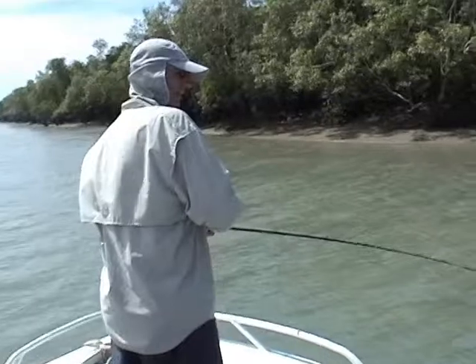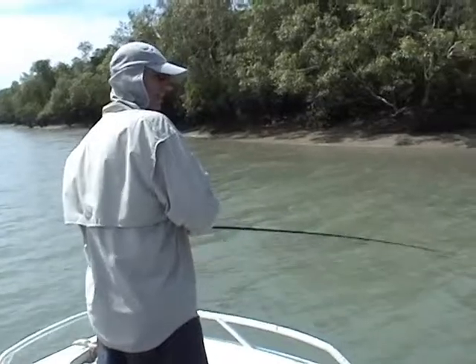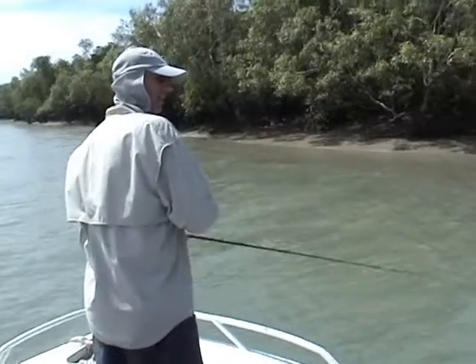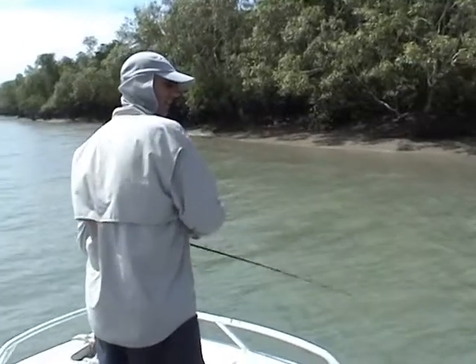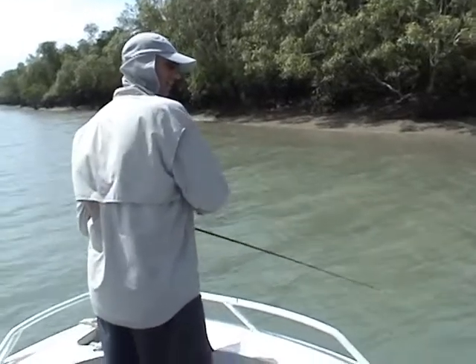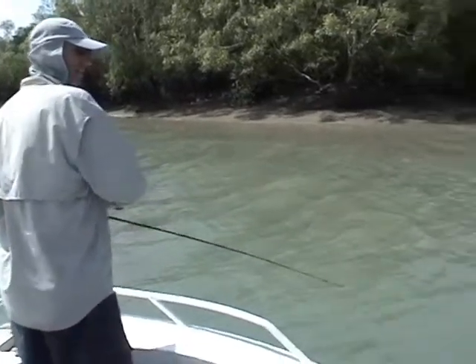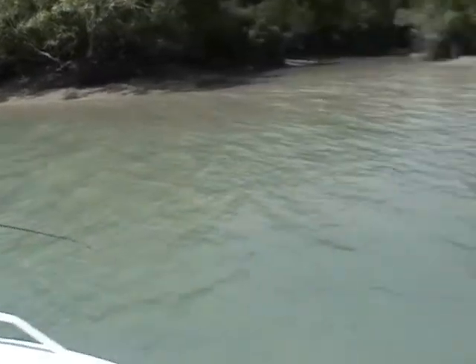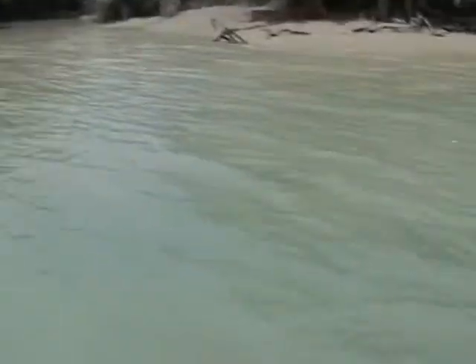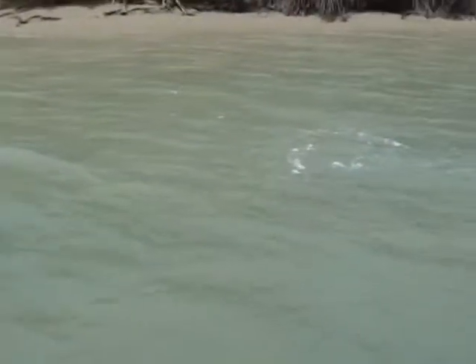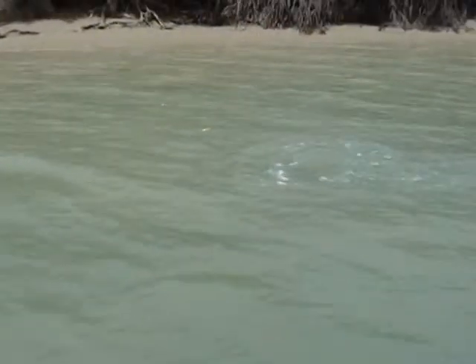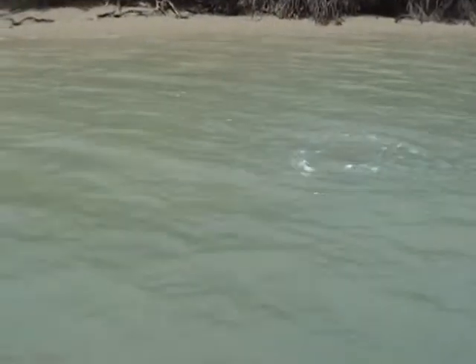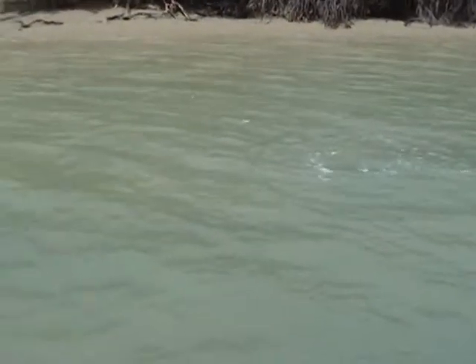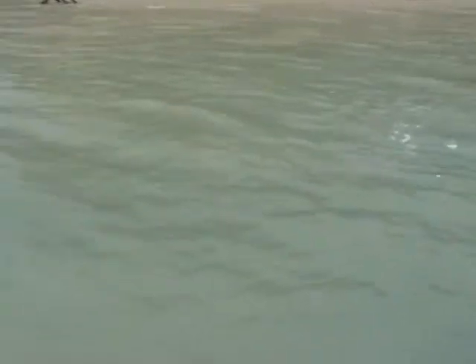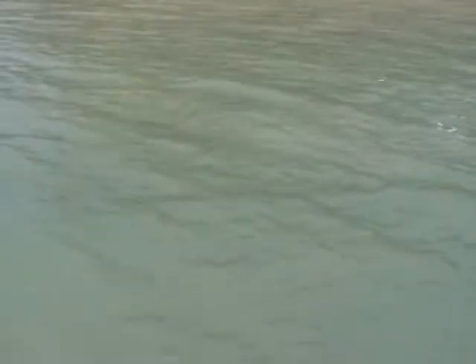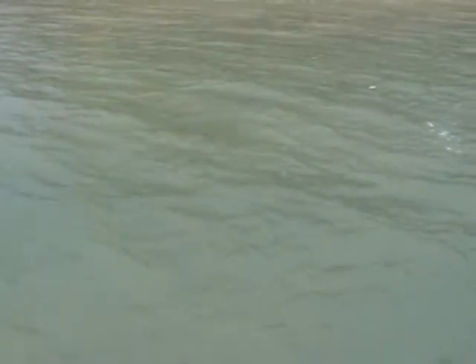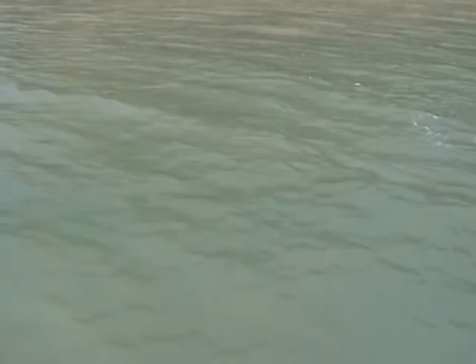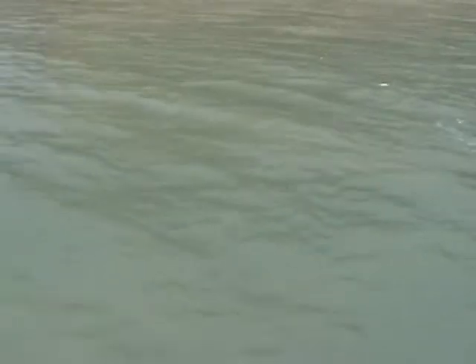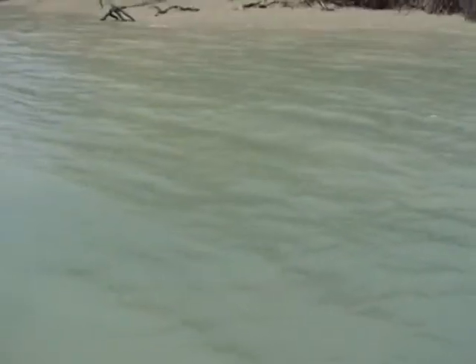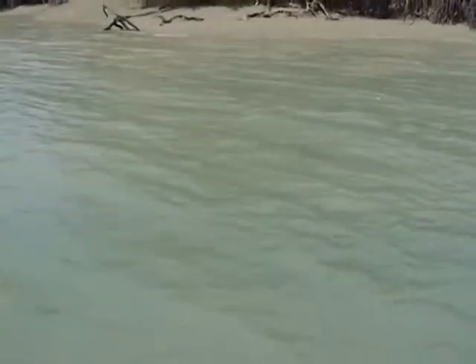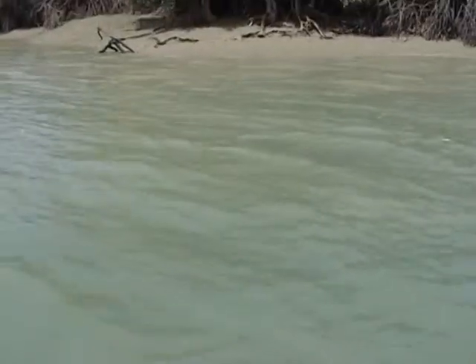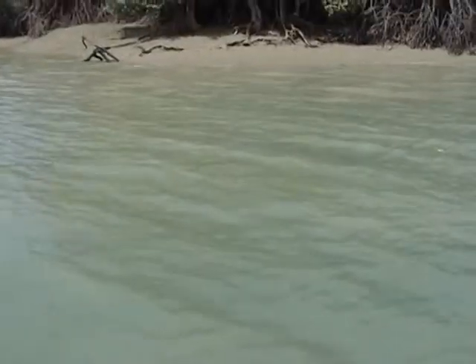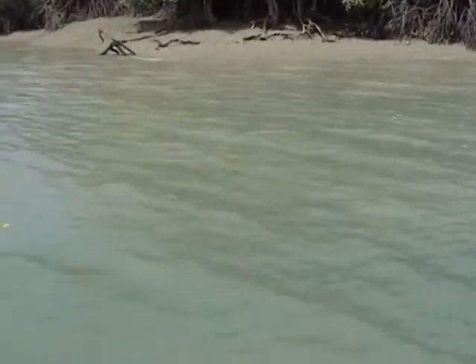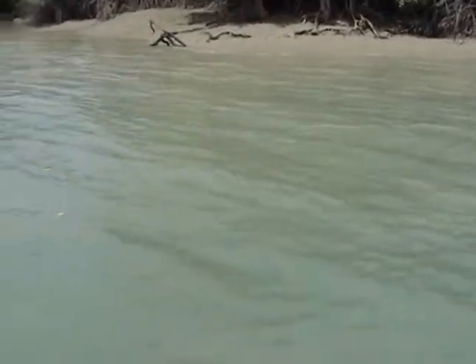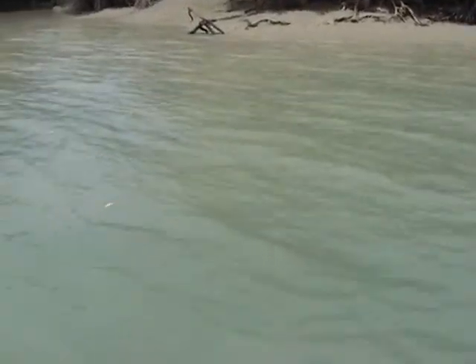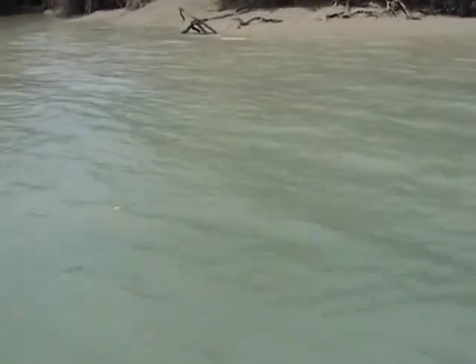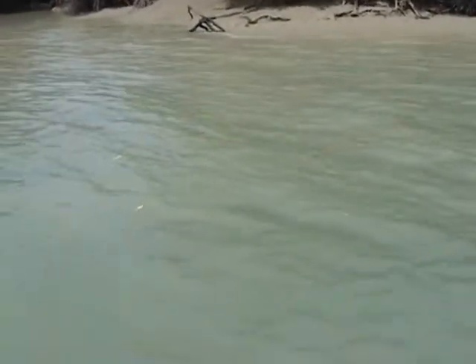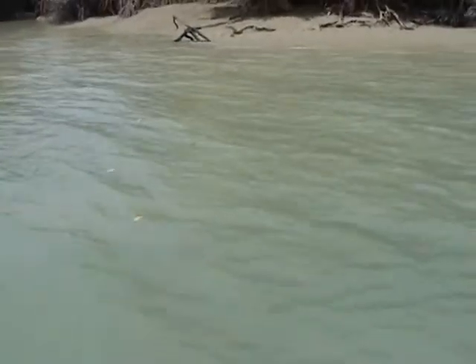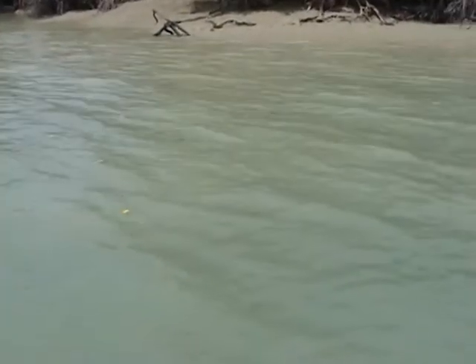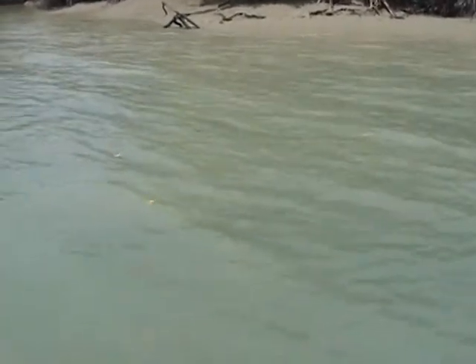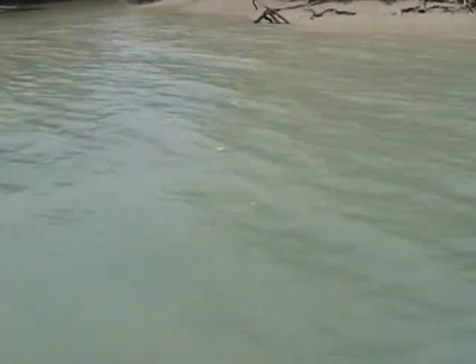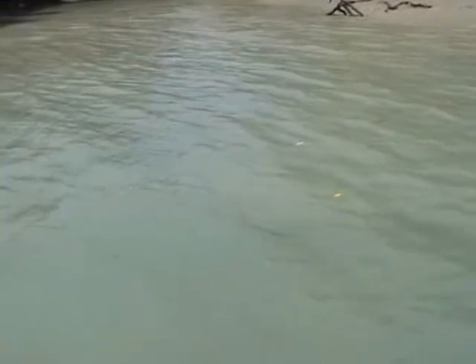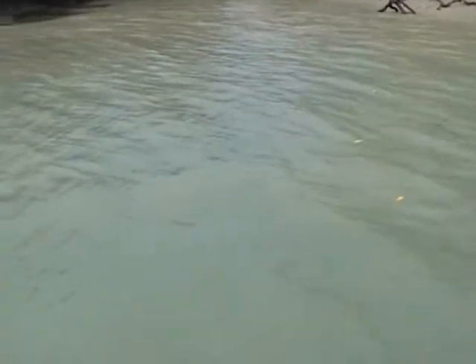We're going to get a couple in the boat. Ed's got a barra on. Beautiful barra too. Where is it? I can't see. Oh, there it is. That's worth a change a little, eh?